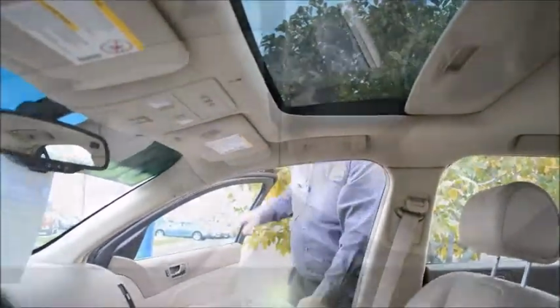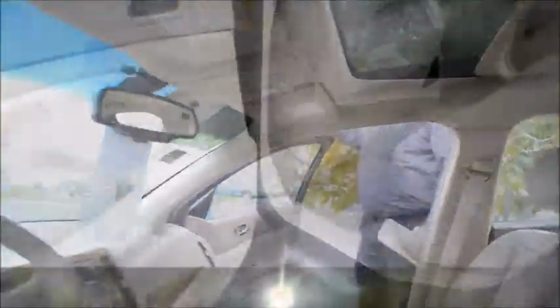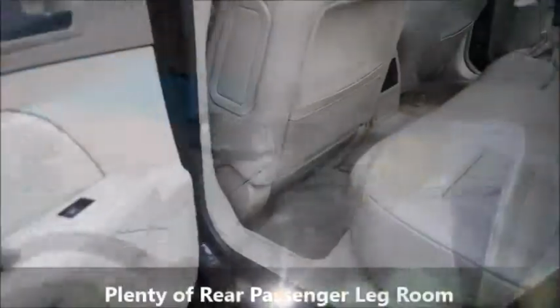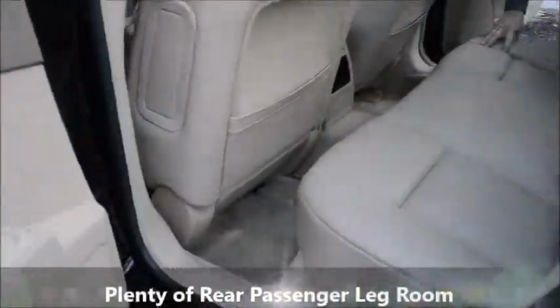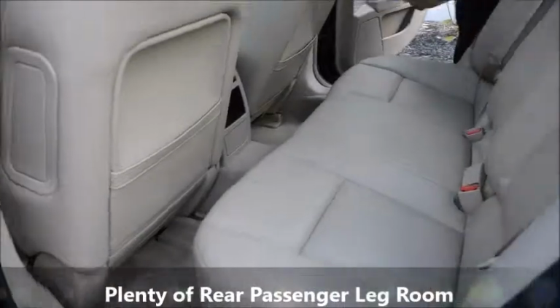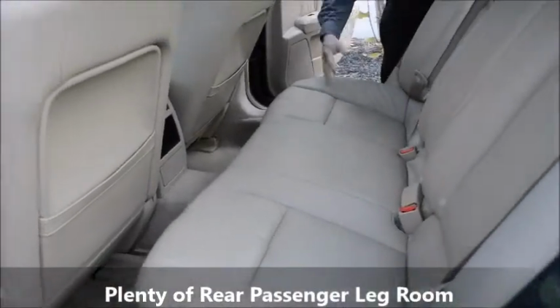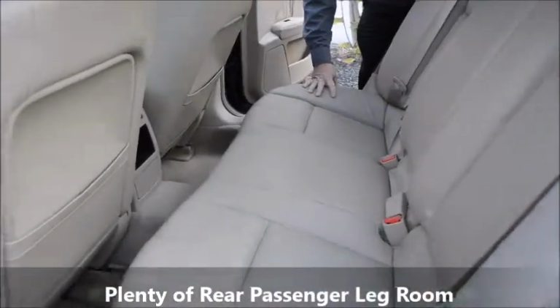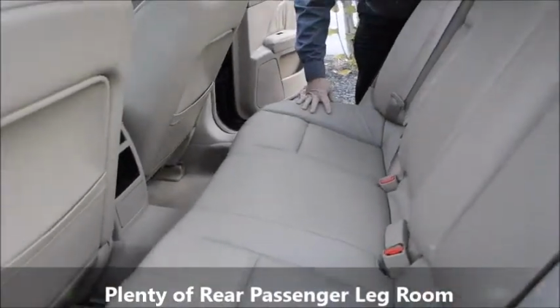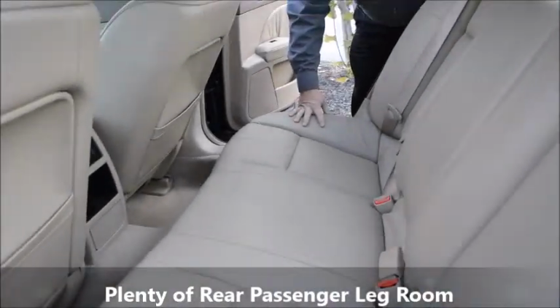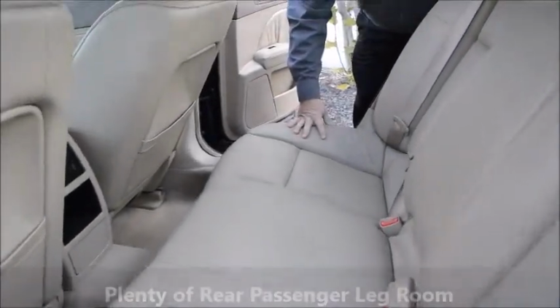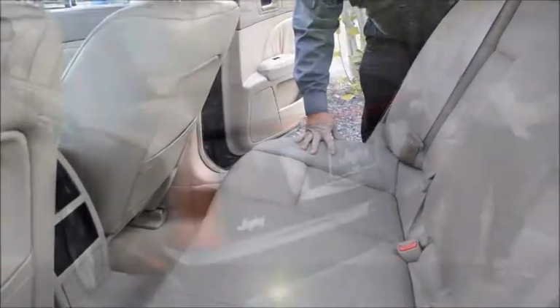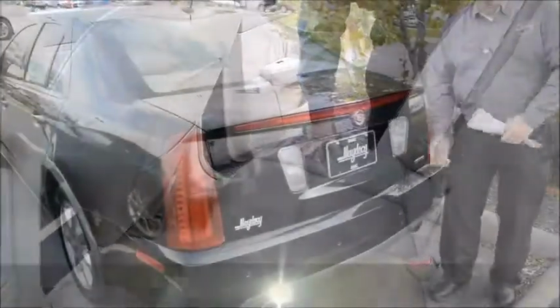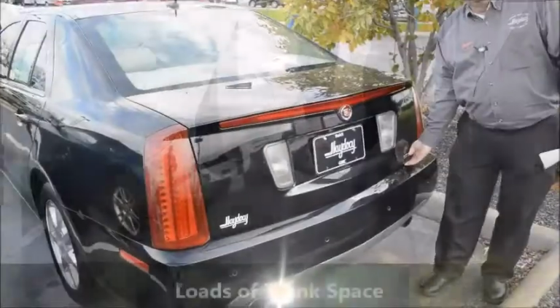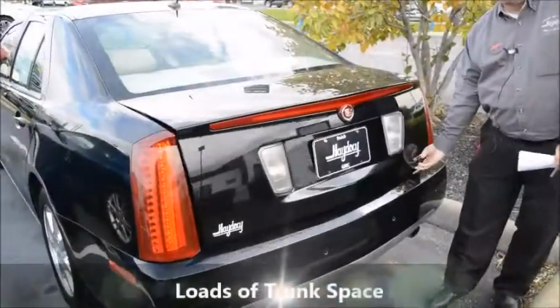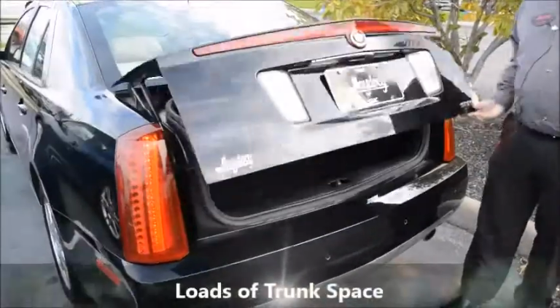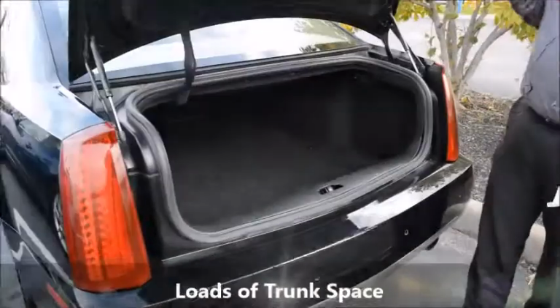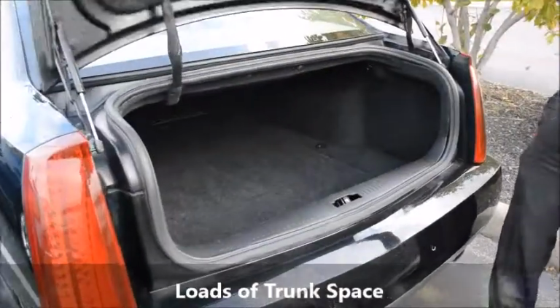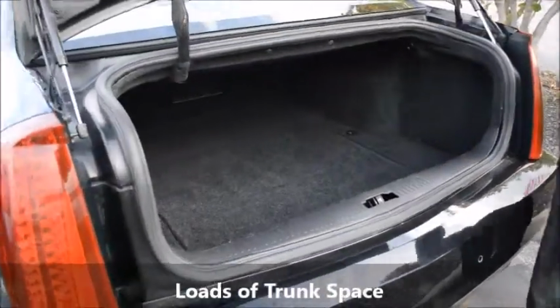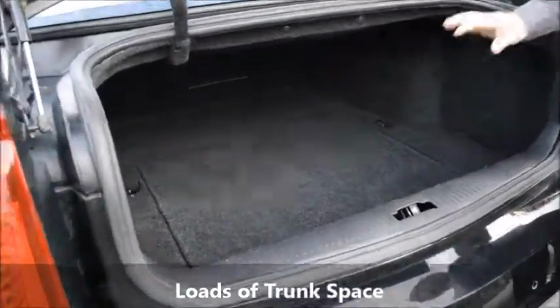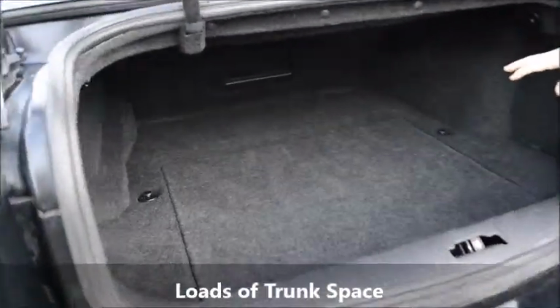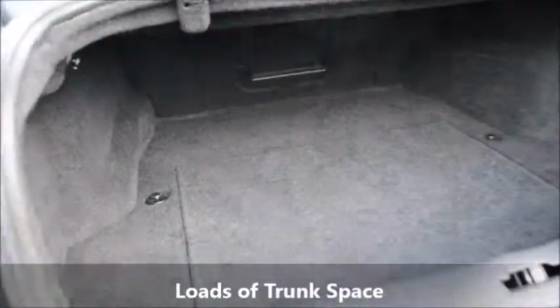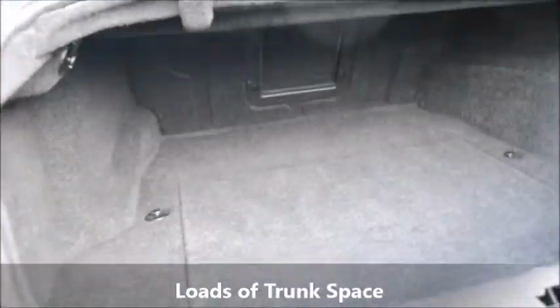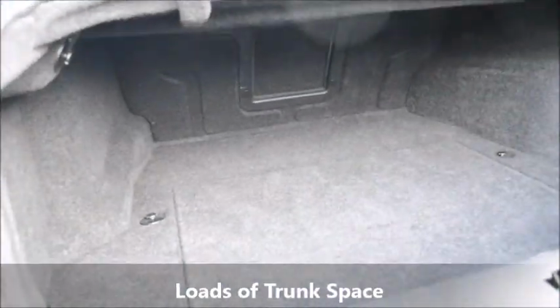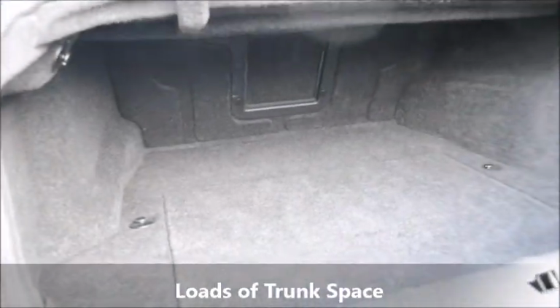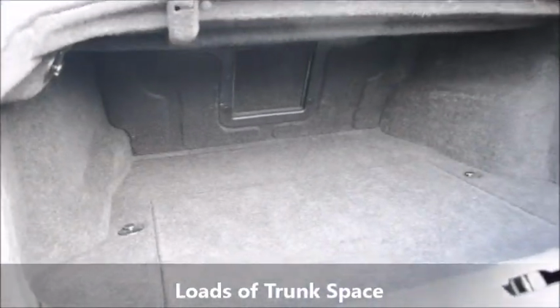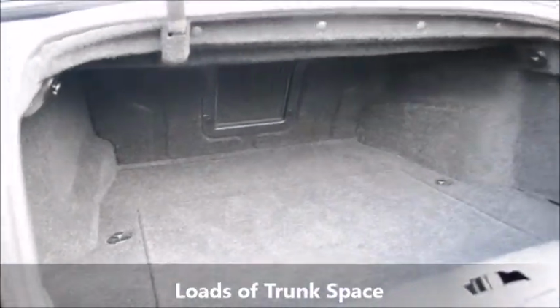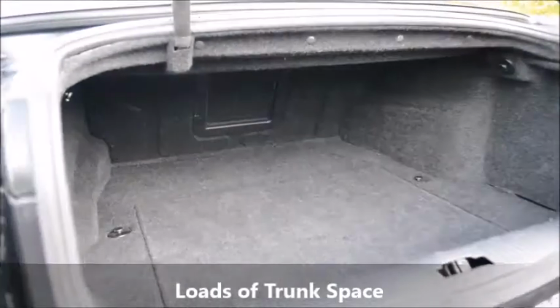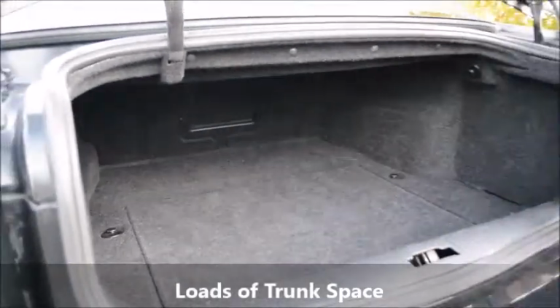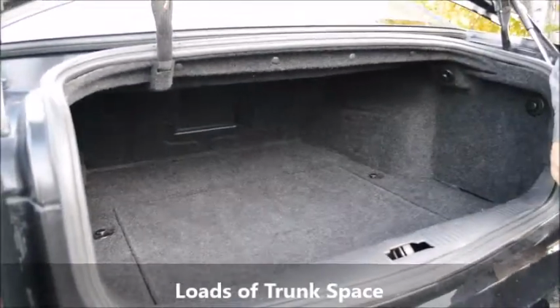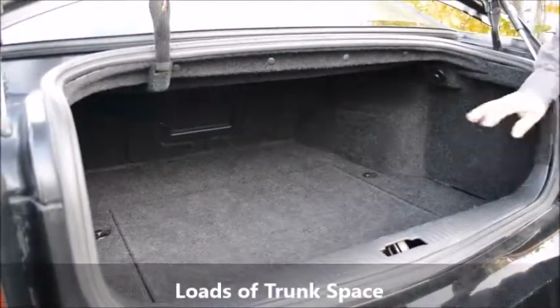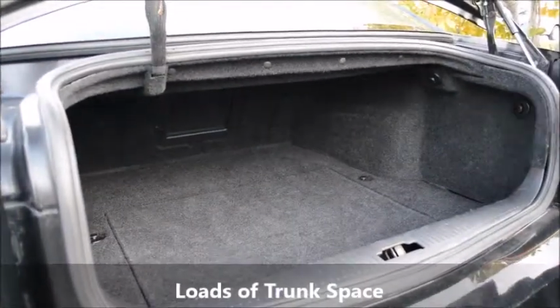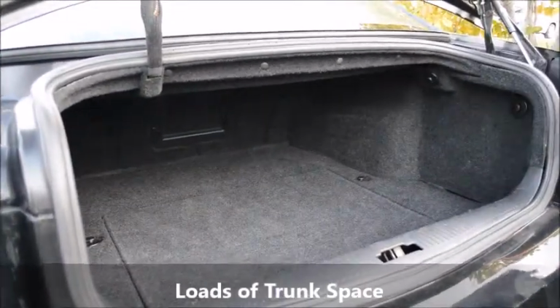As we get into the back of the car, obviously it's a full-size car, so you're going to fit five people in this car very comfortably. As we get to the back of the car, I just want to show you the size of the trunk alone — plenty of space for groceries, golf bags, strollers, whatever you need to put in there, you've got plenty of space.